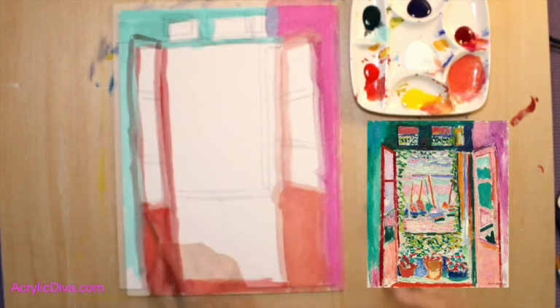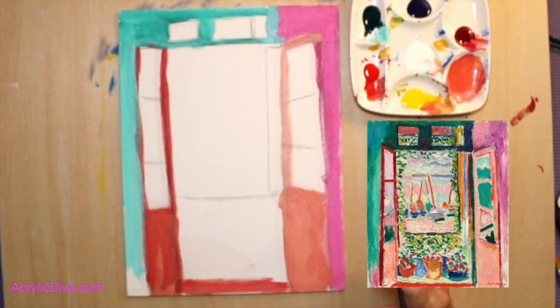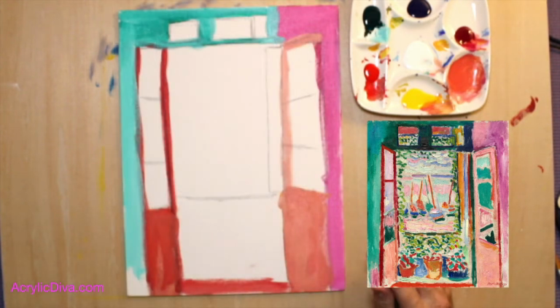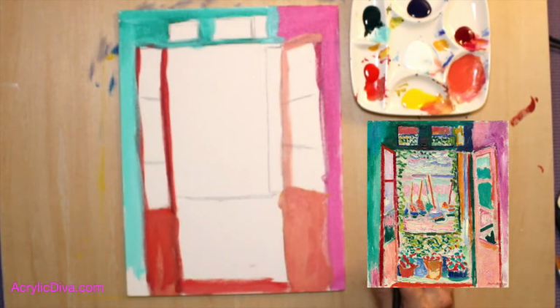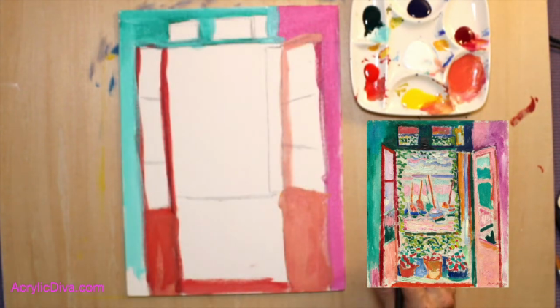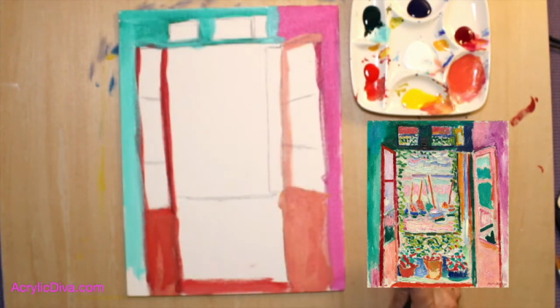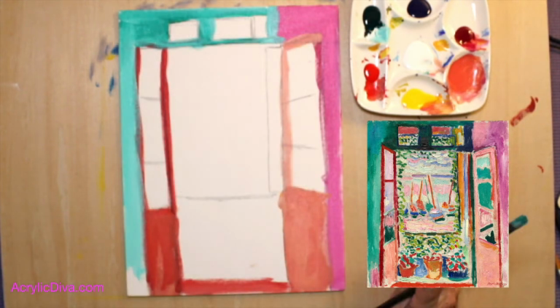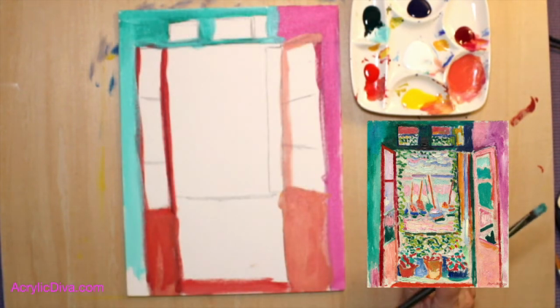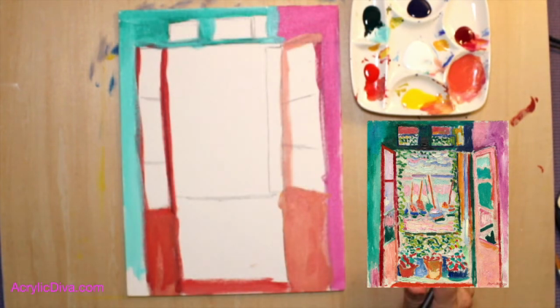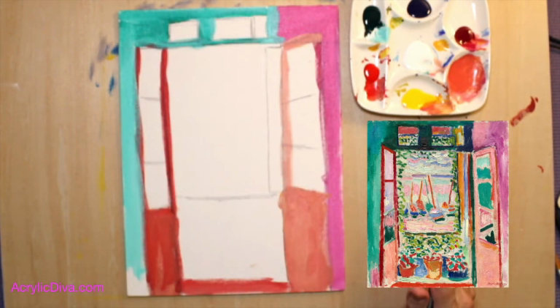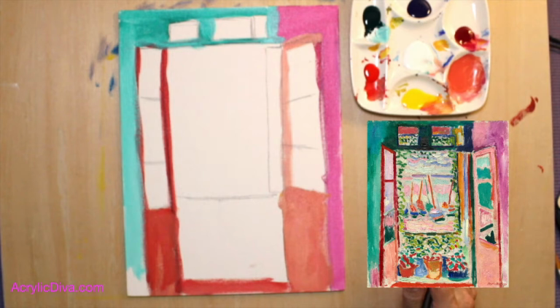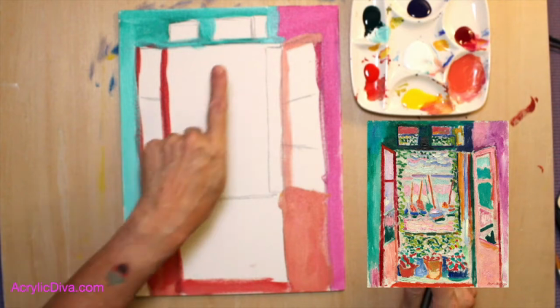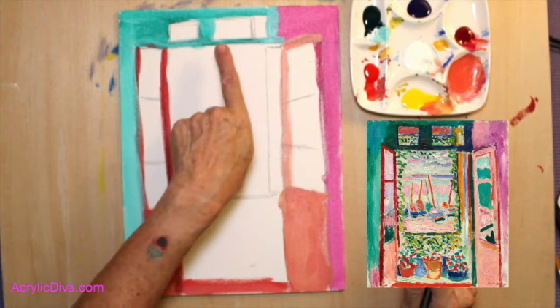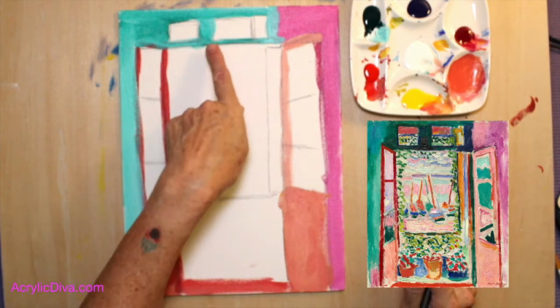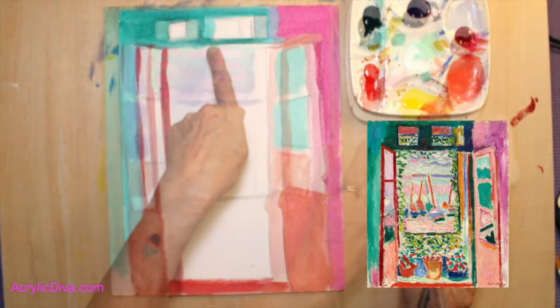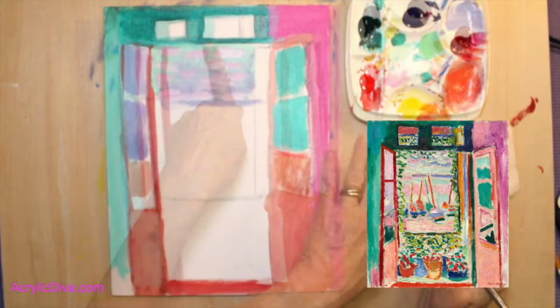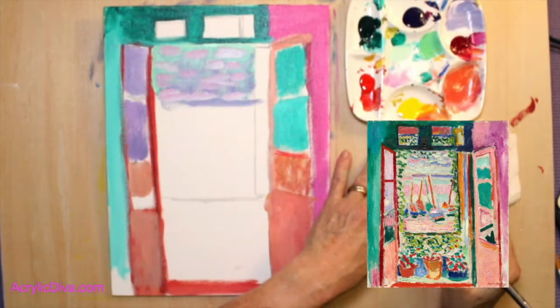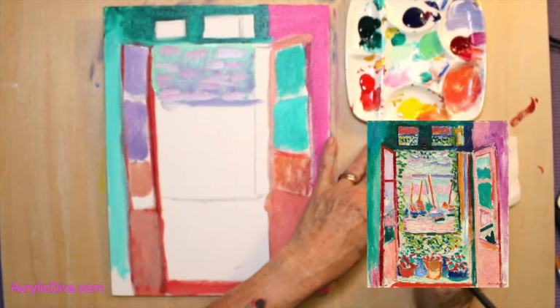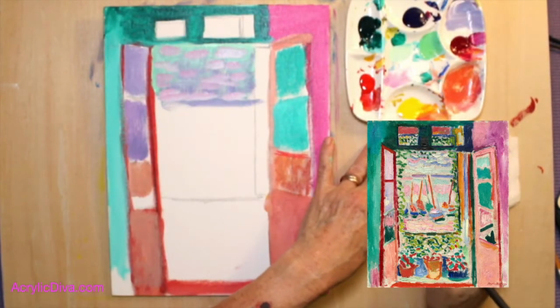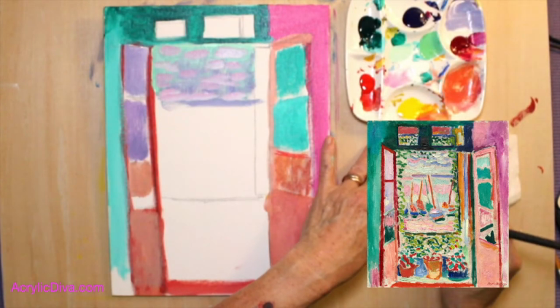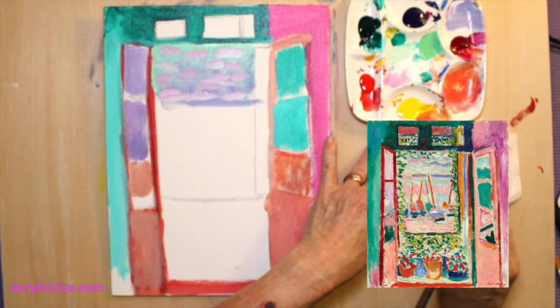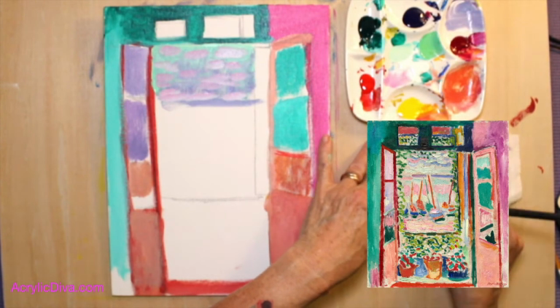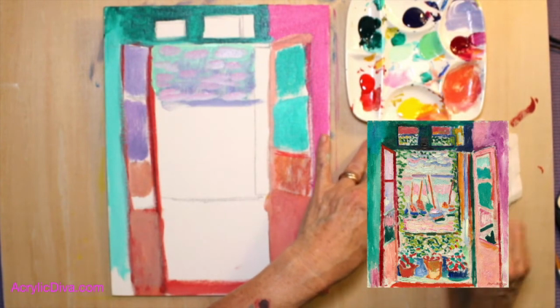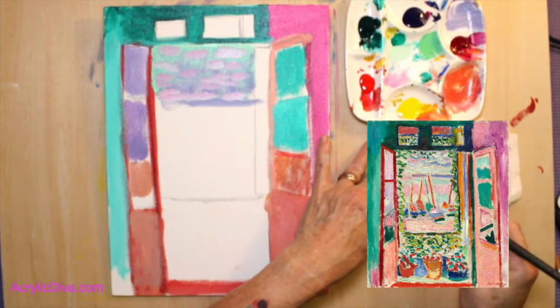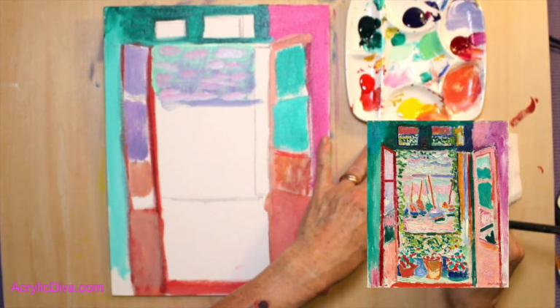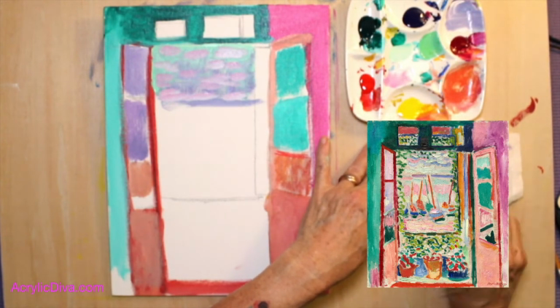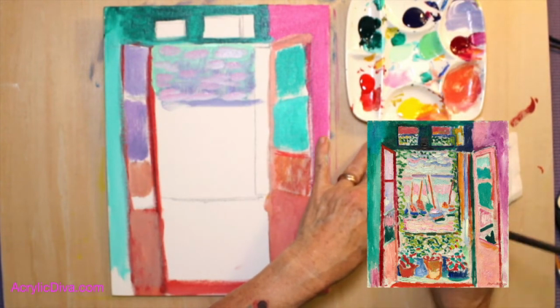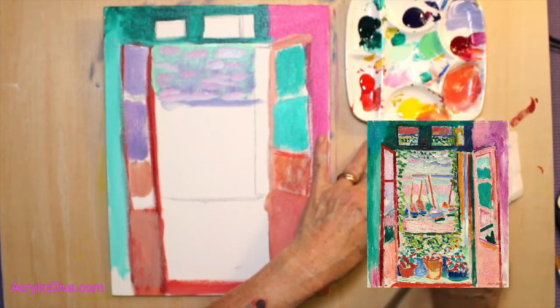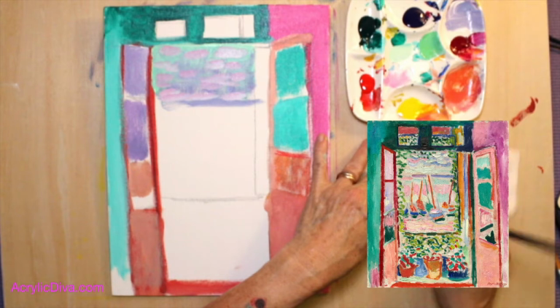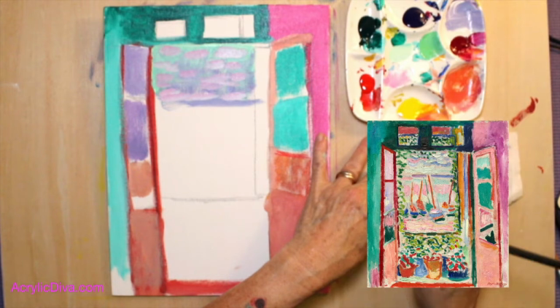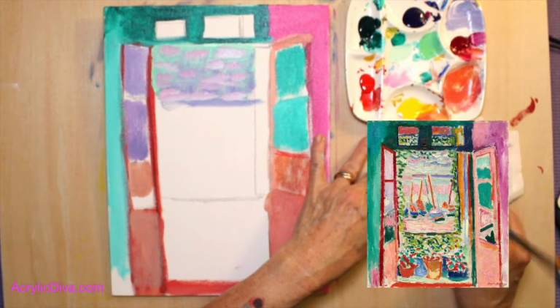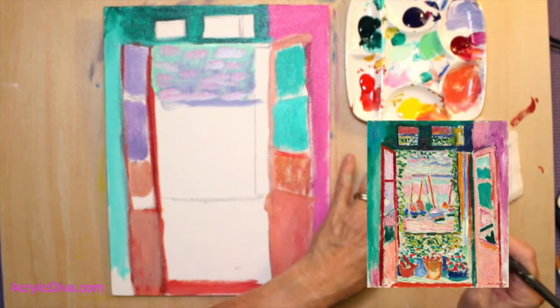One of the things that makes this work so well is that very dark area. Now if your sky is looking a little too muddy, just clean your brush.